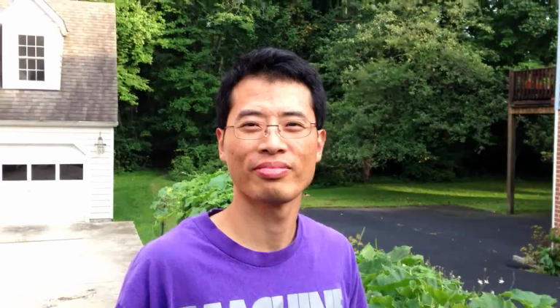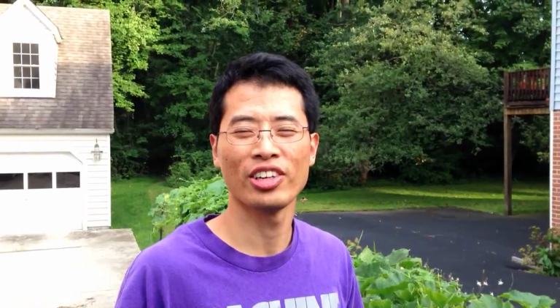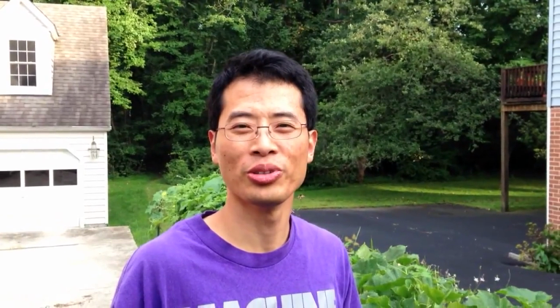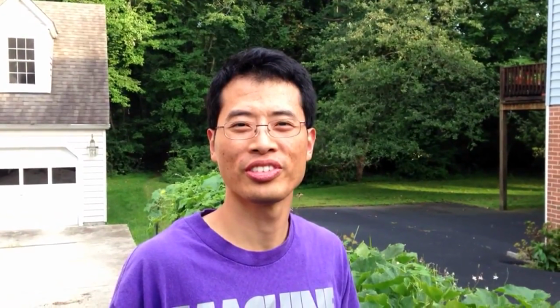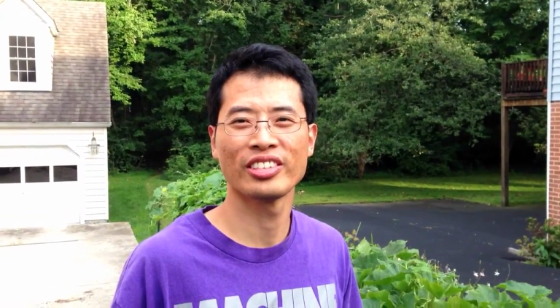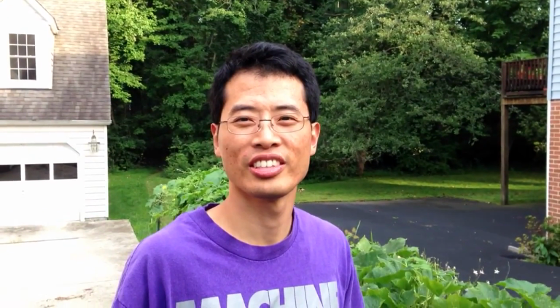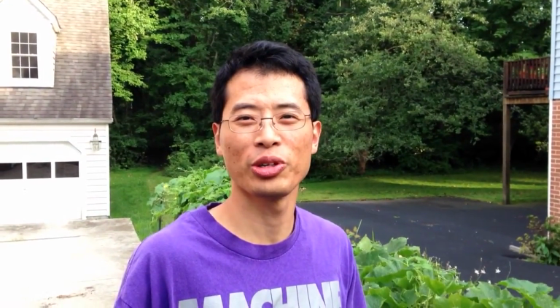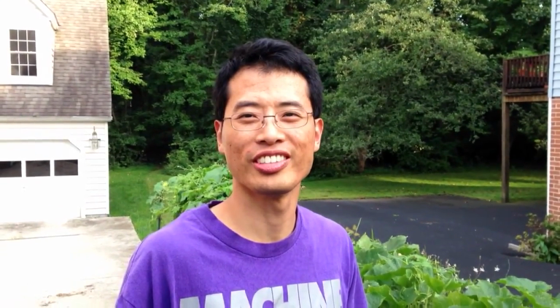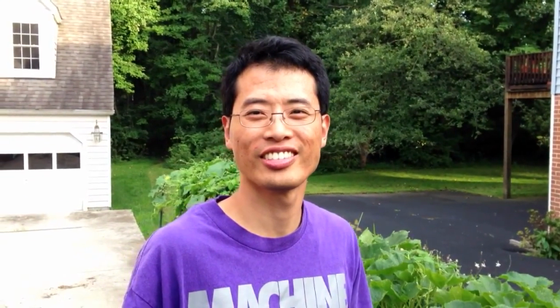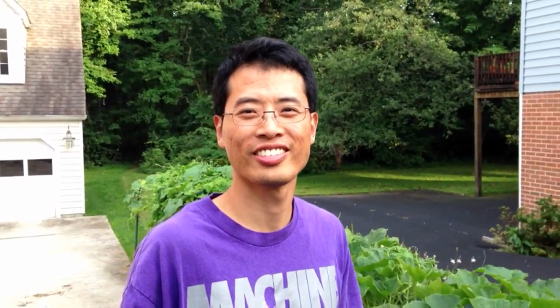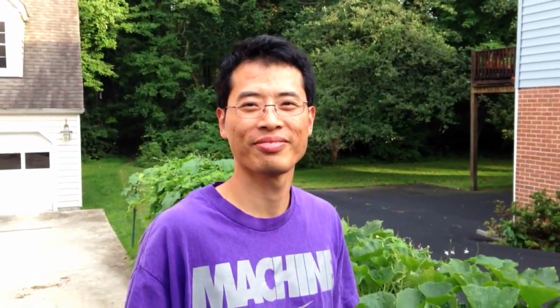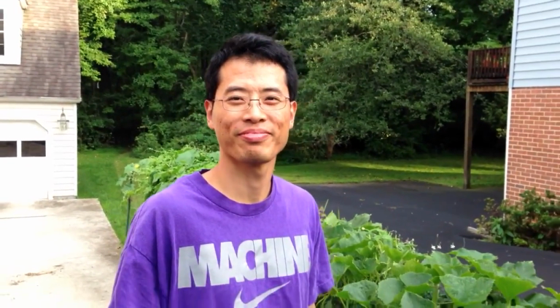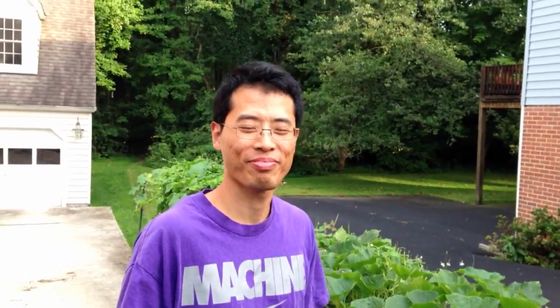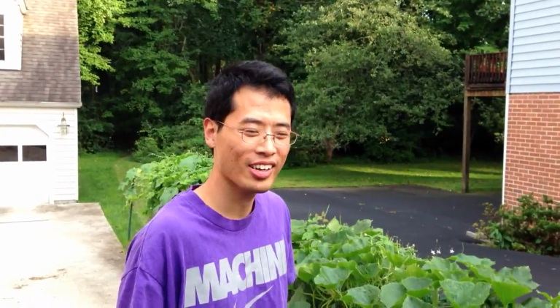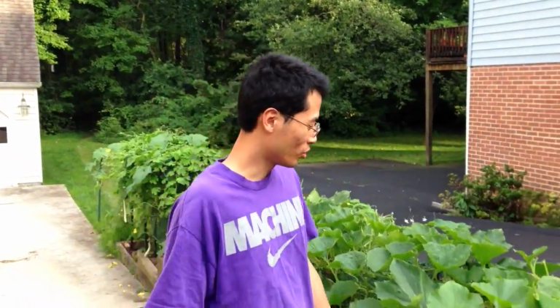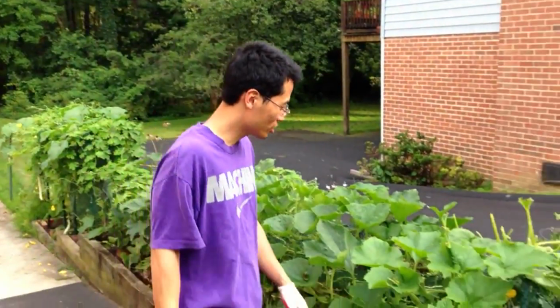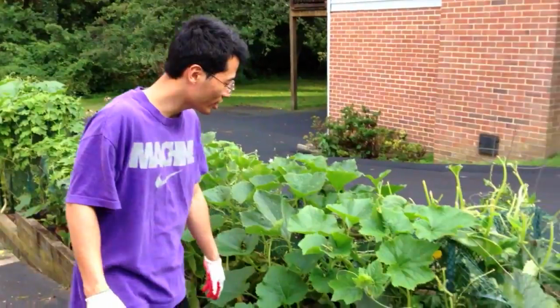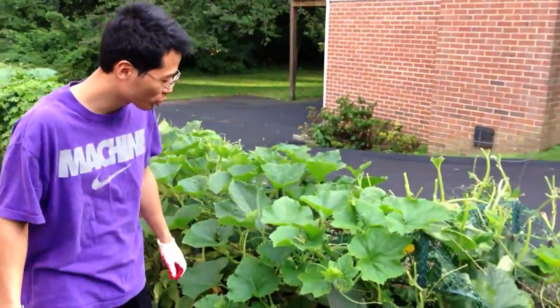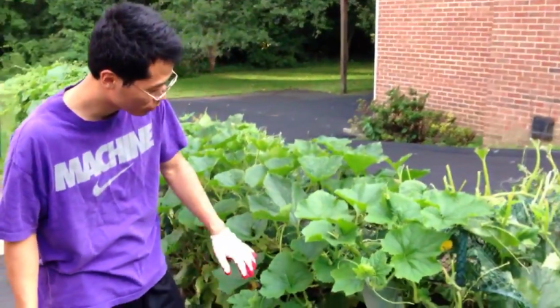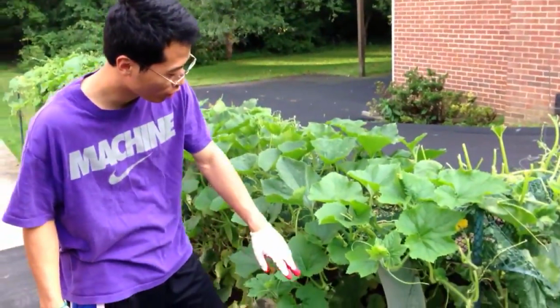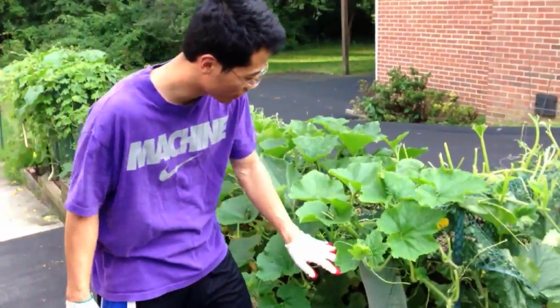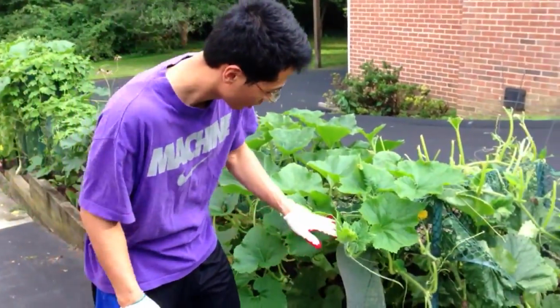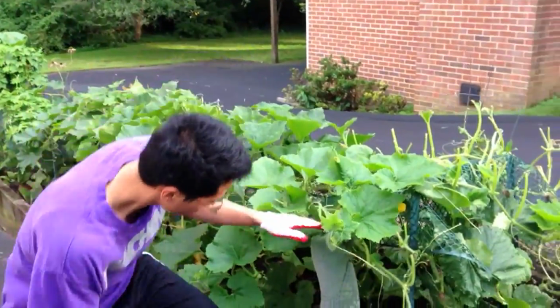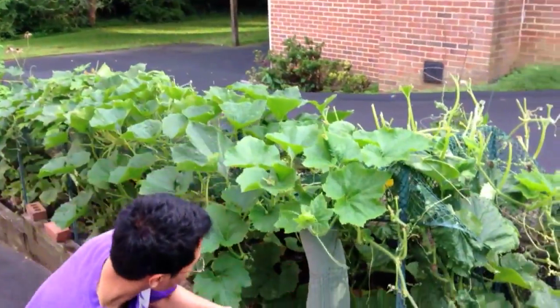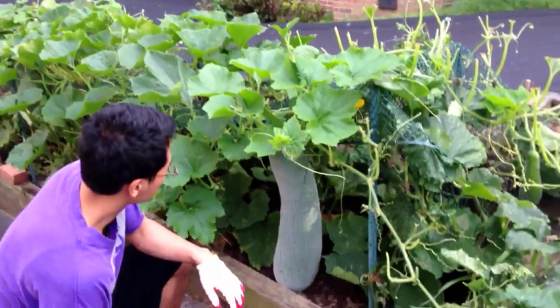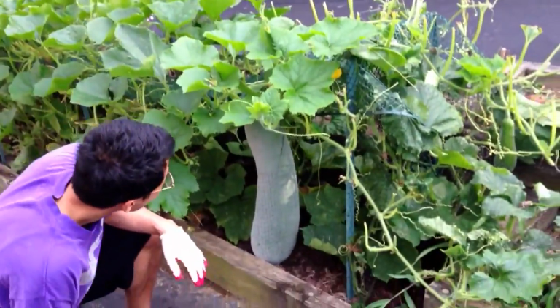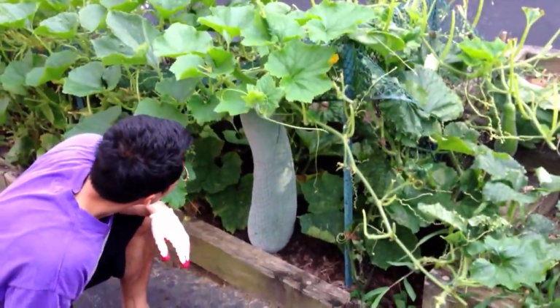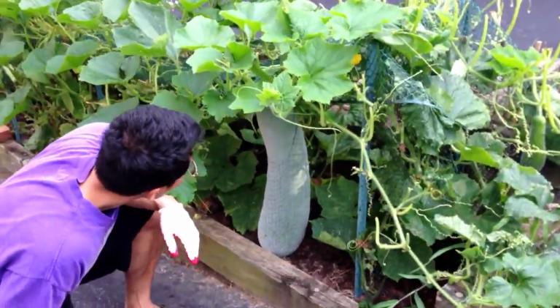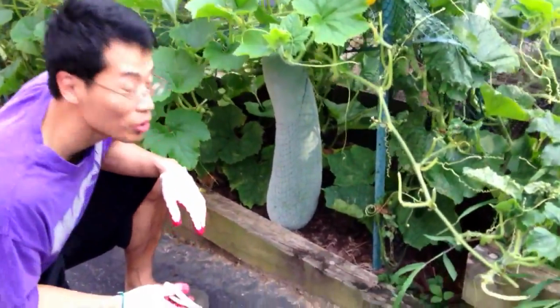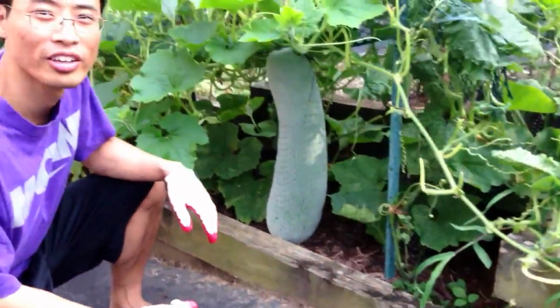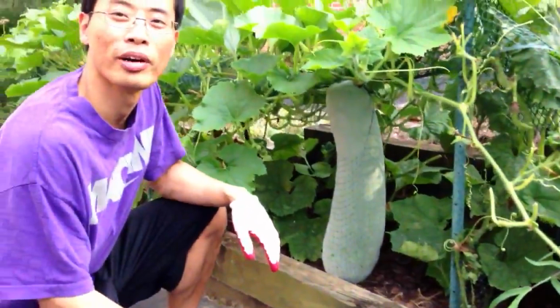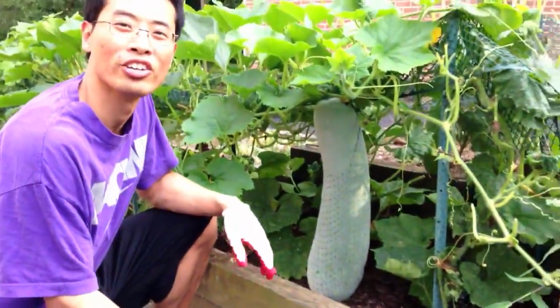Hello, how are you doing? What are you doing today? Well, today I'm going to be harvesting the second major winter melon in my garden.